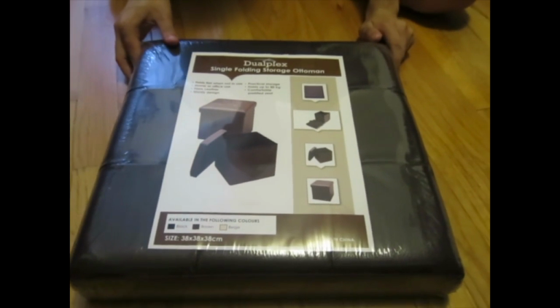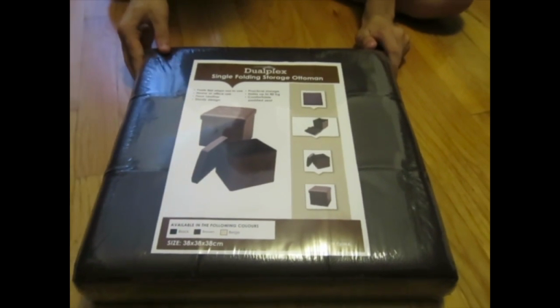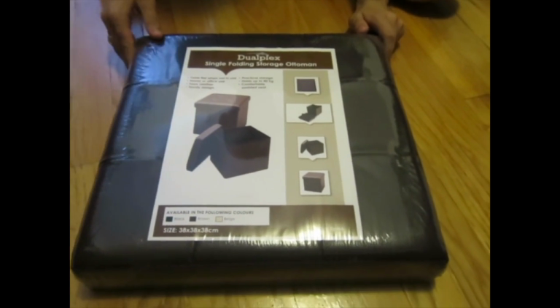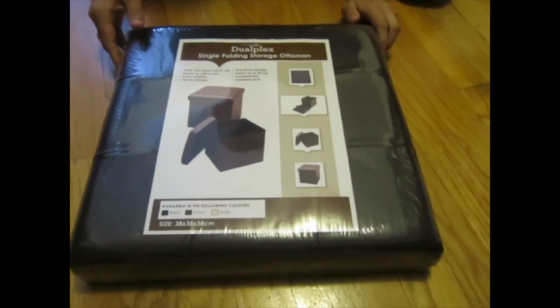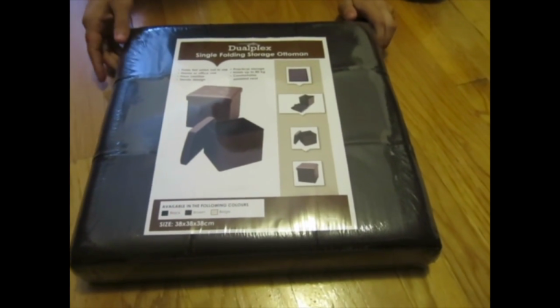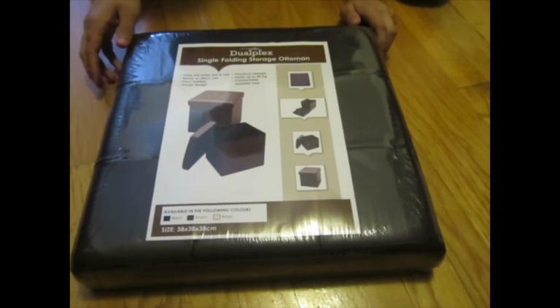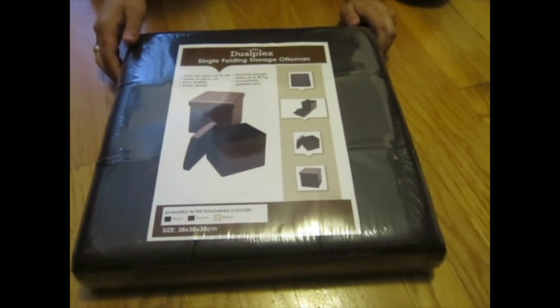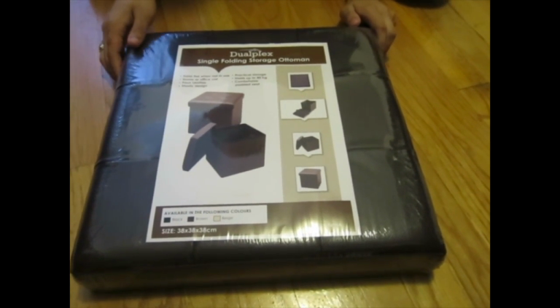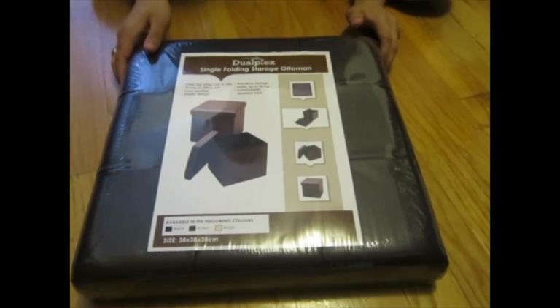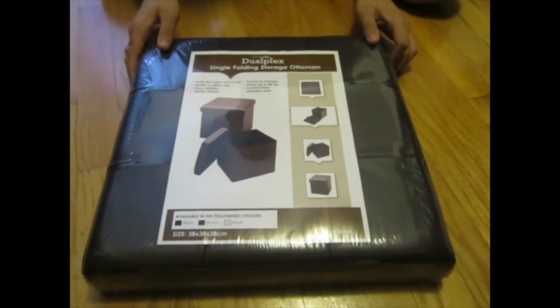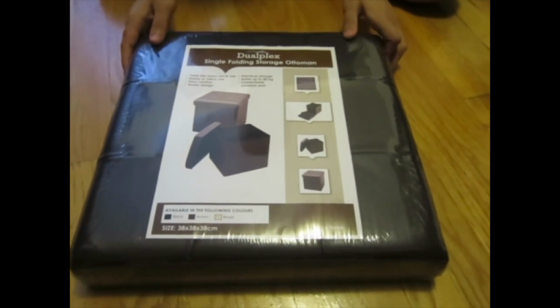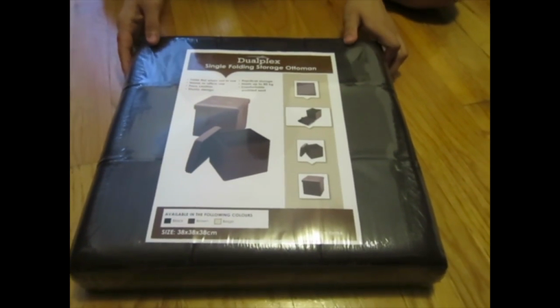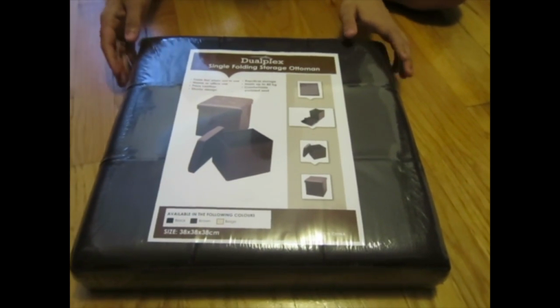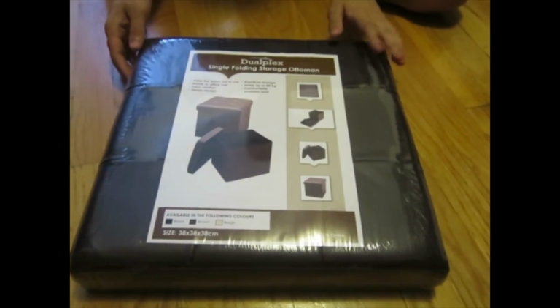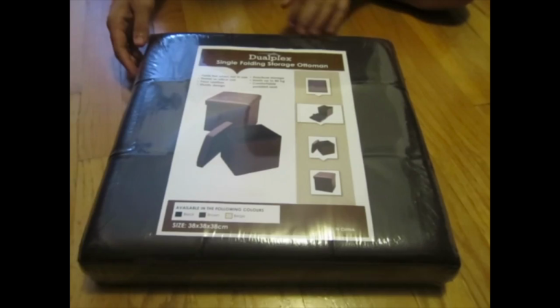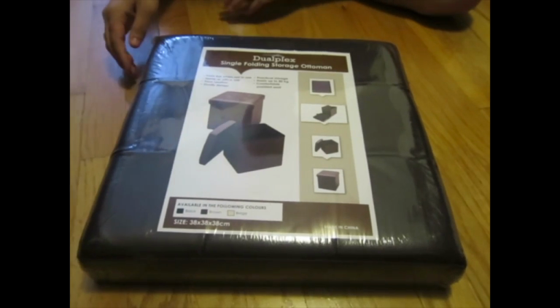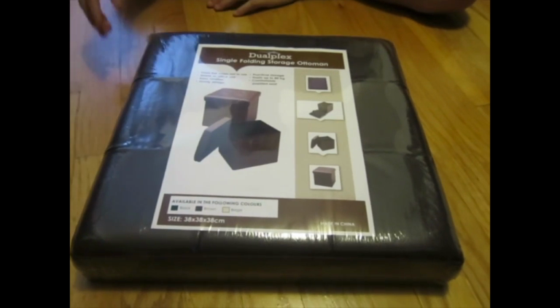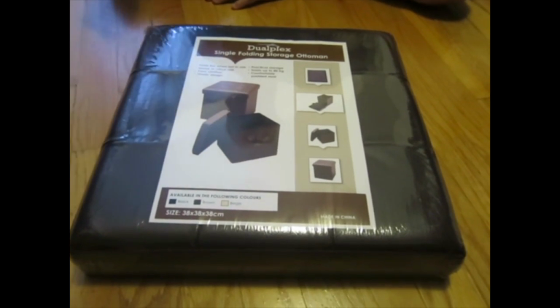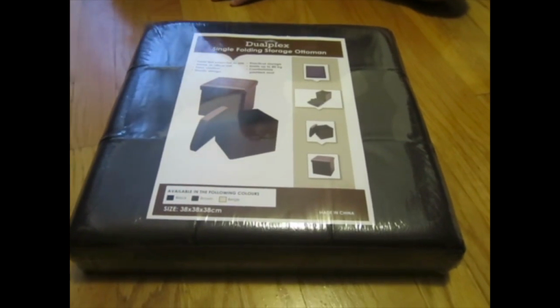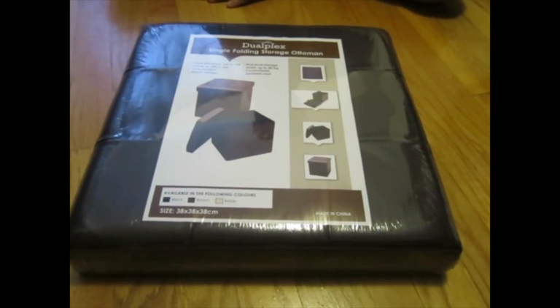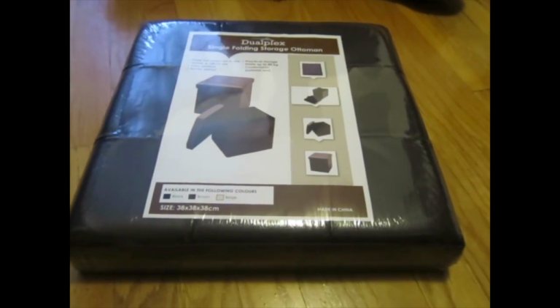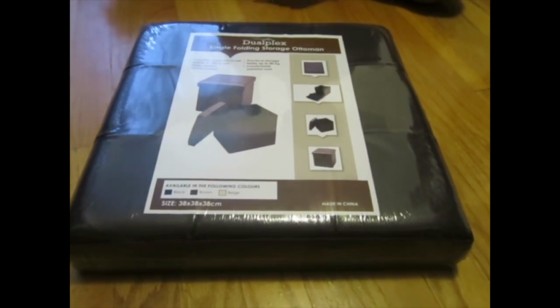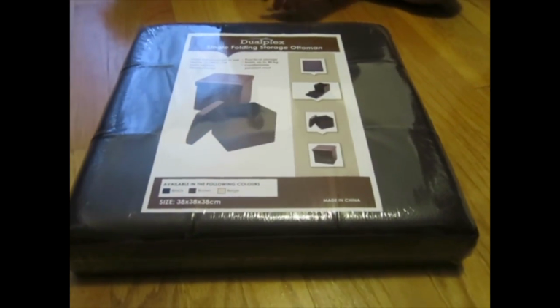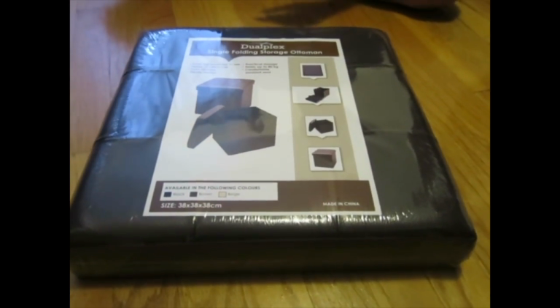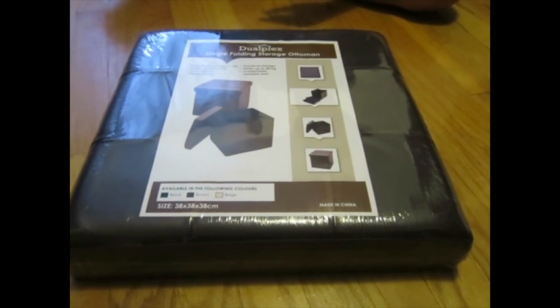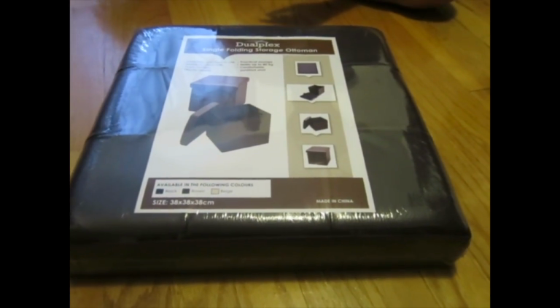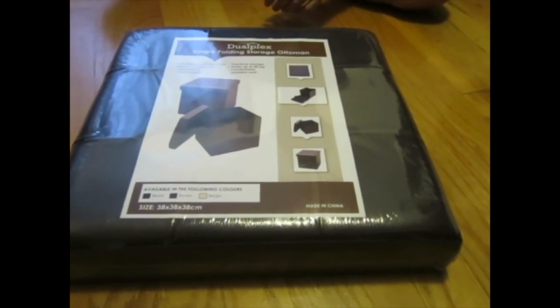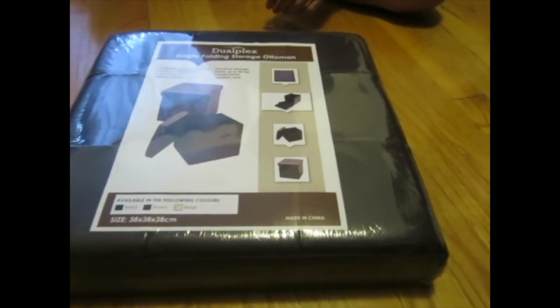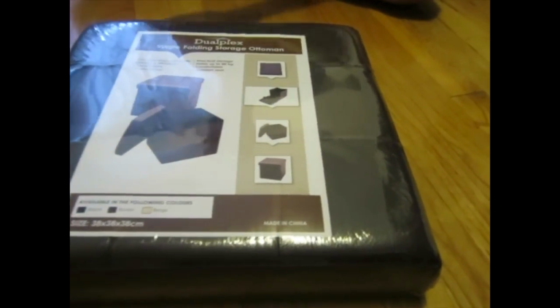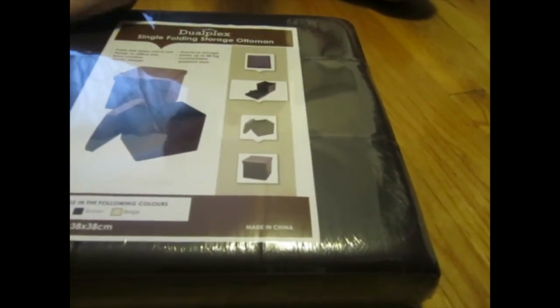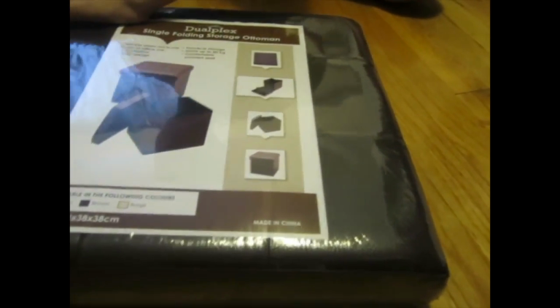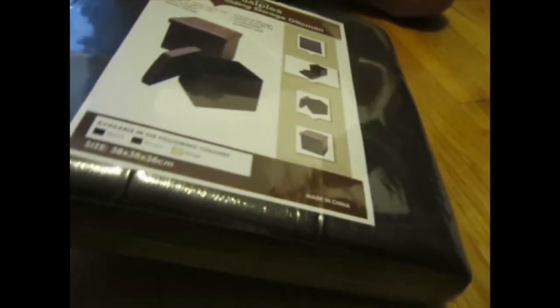It's pretty cool since it folds up to be this small, so when you're not using it, you can just fold it up and that'll be real easy on storage.